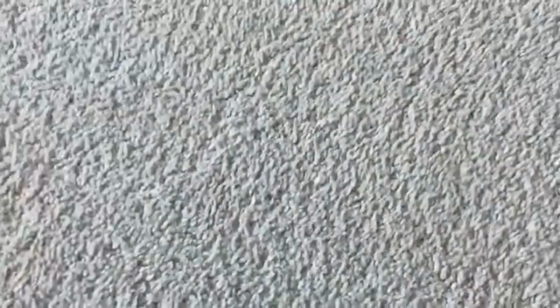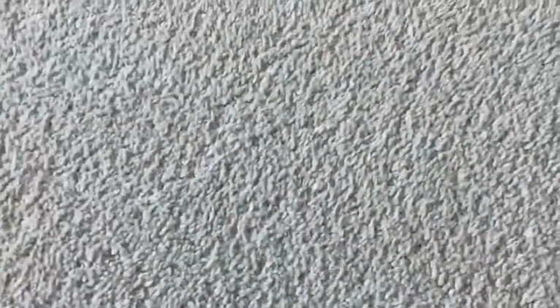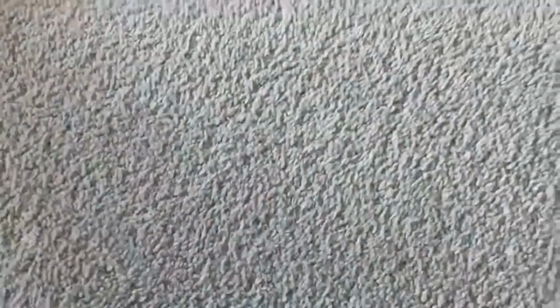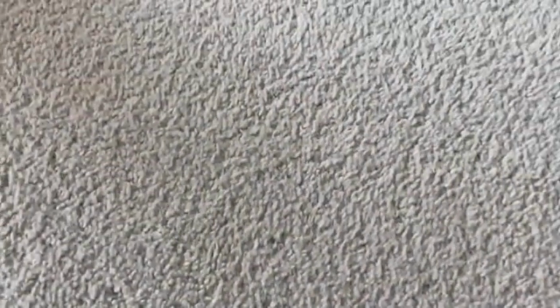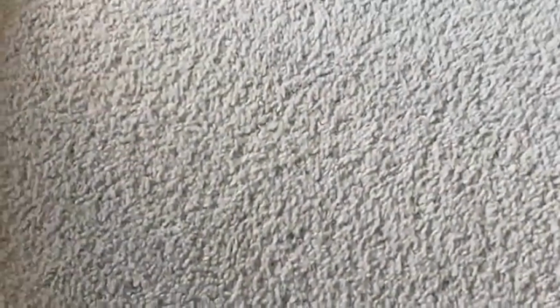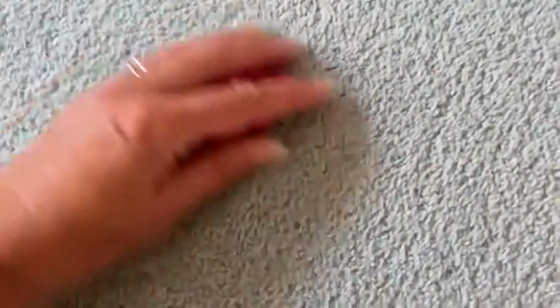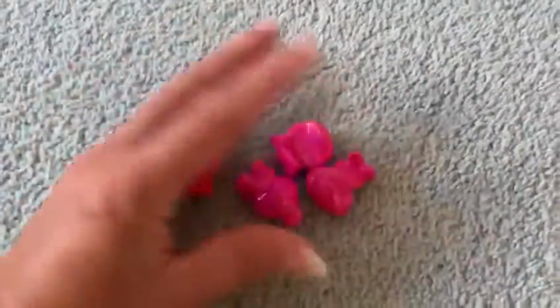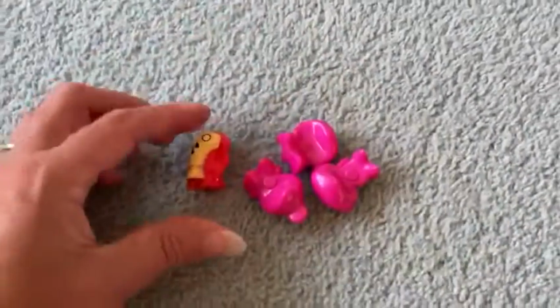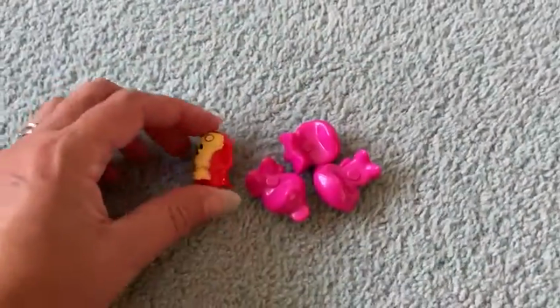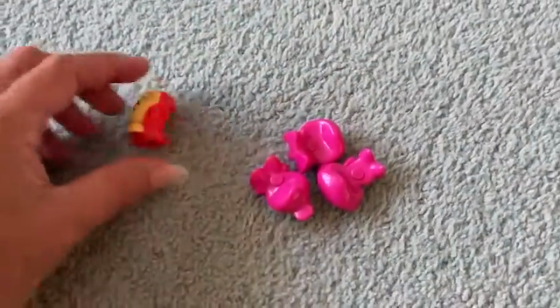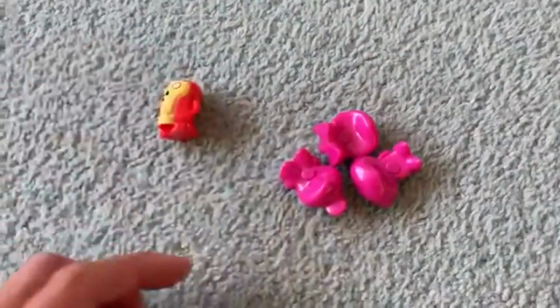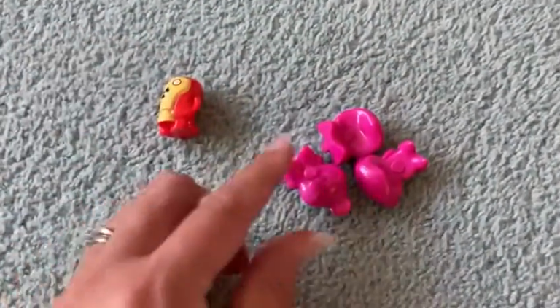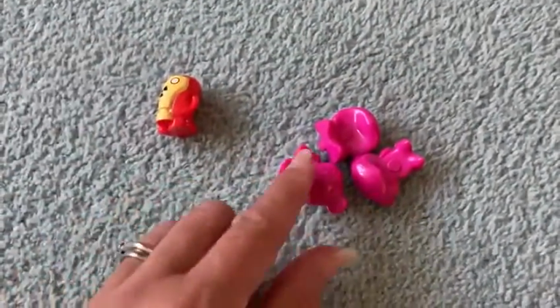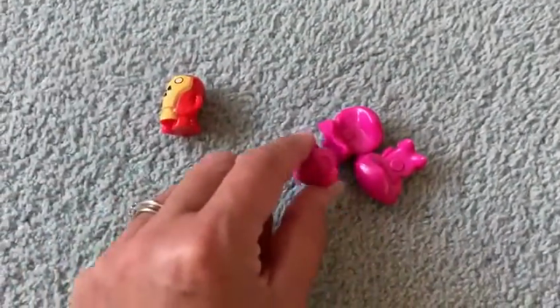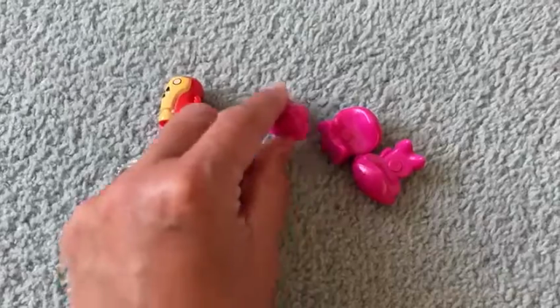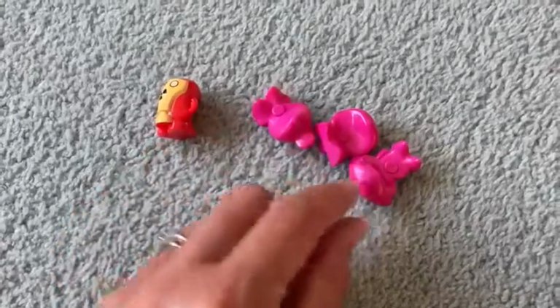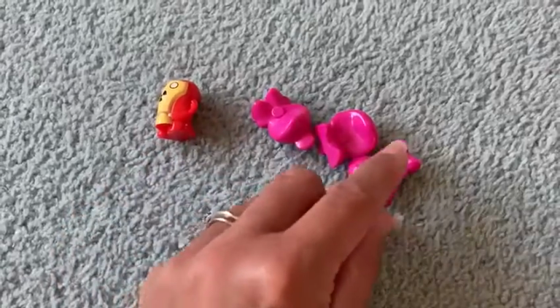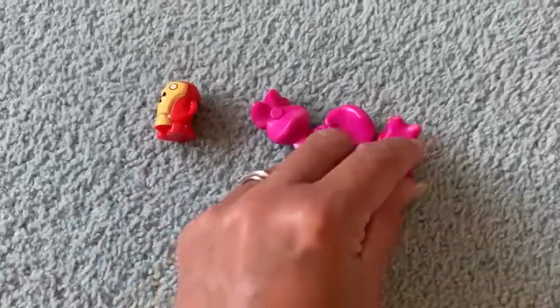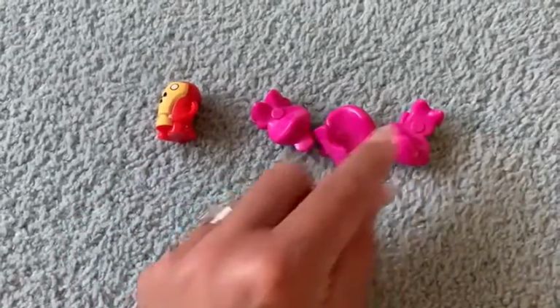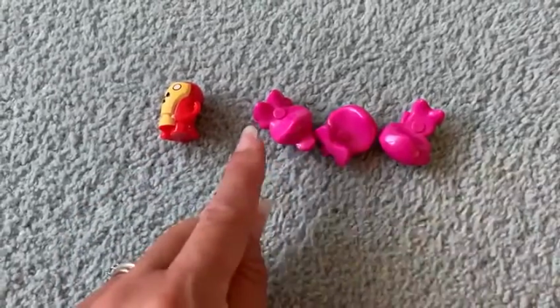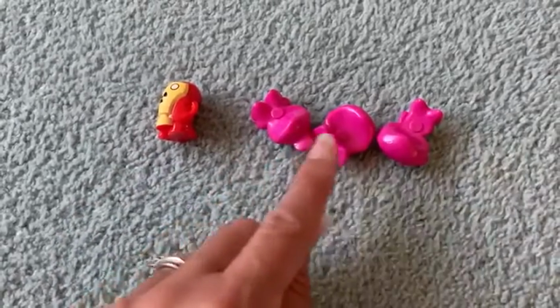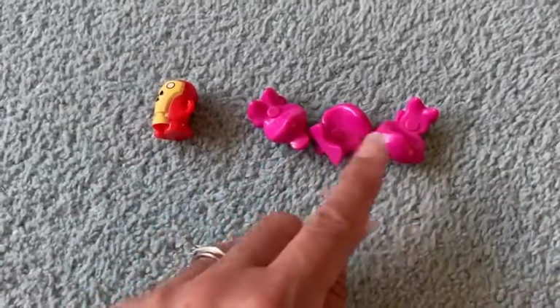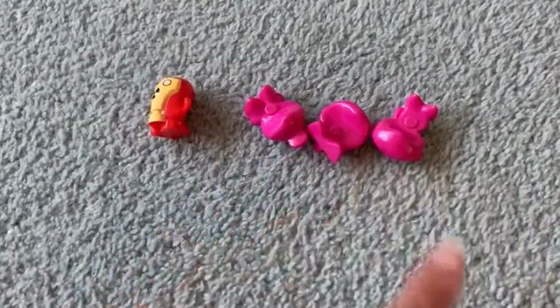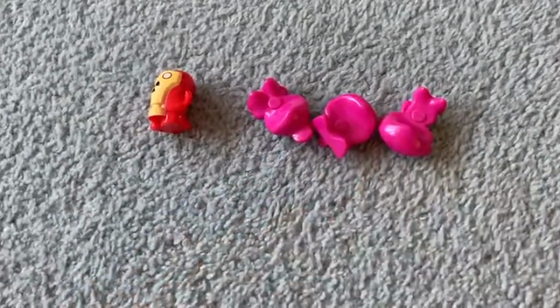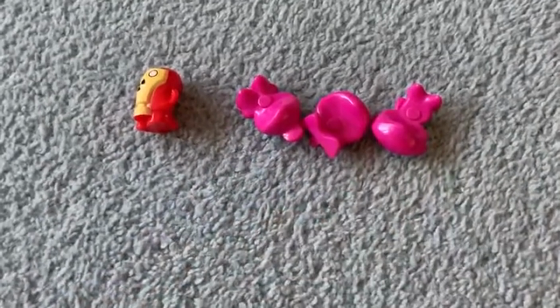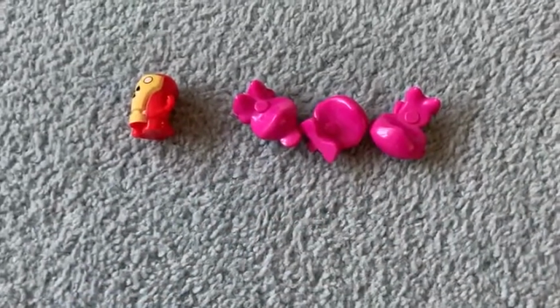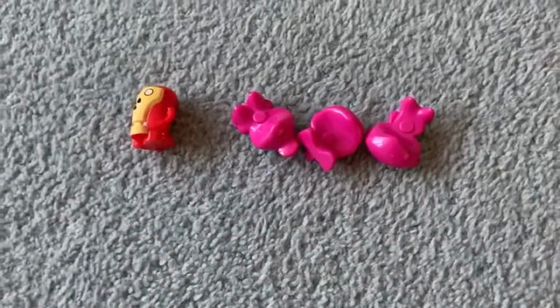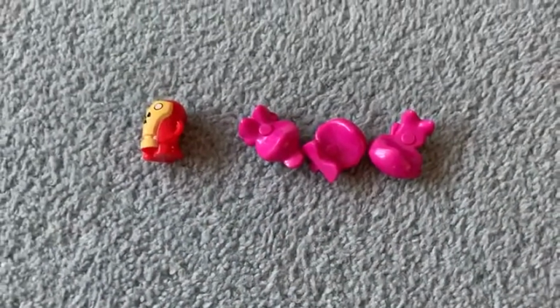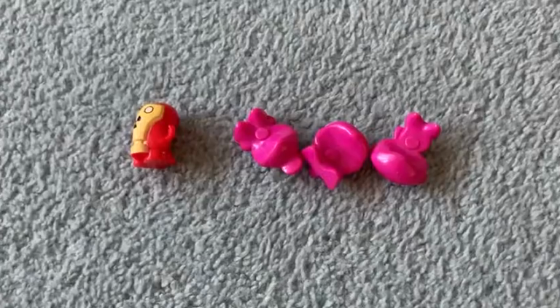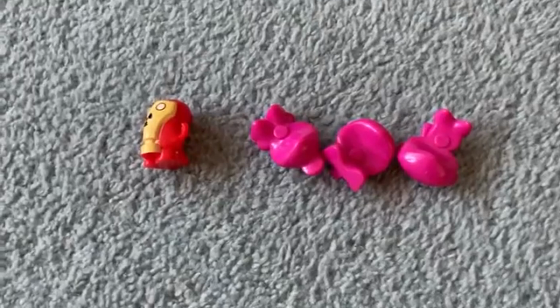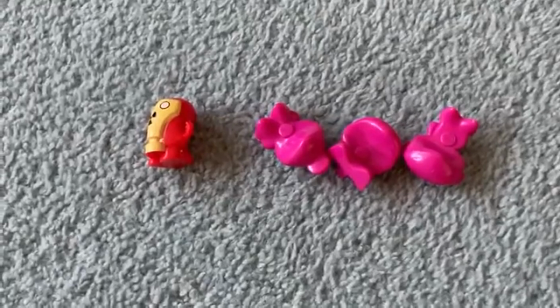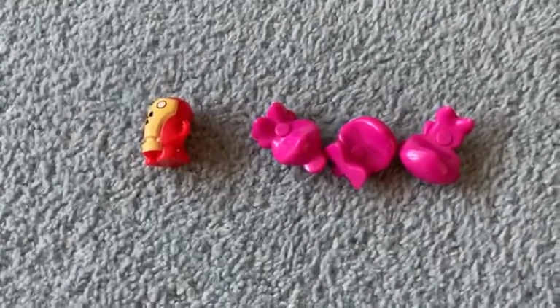Let's have another go. I've got one red alien and three pink aliens — one, two, three. How many have I got all together?